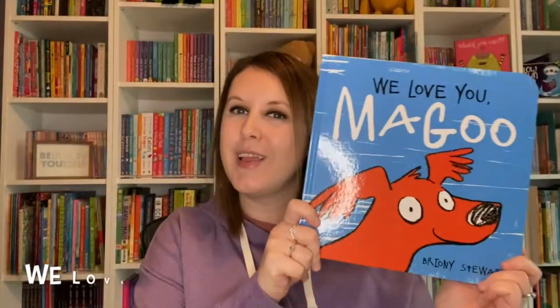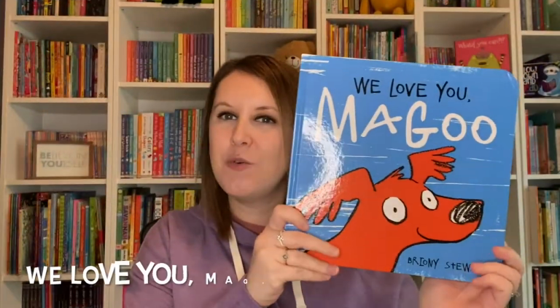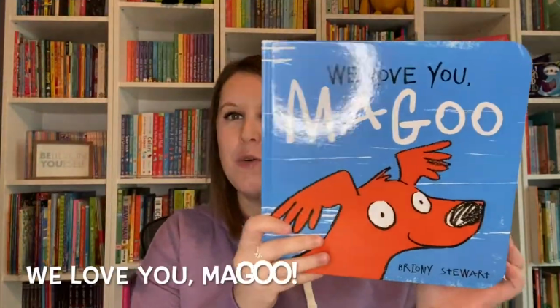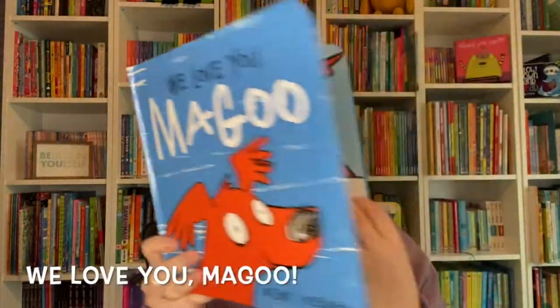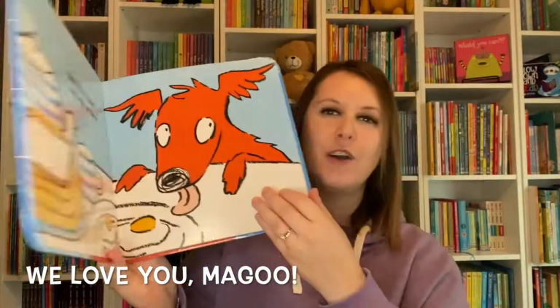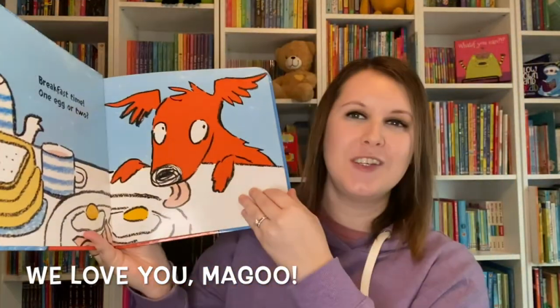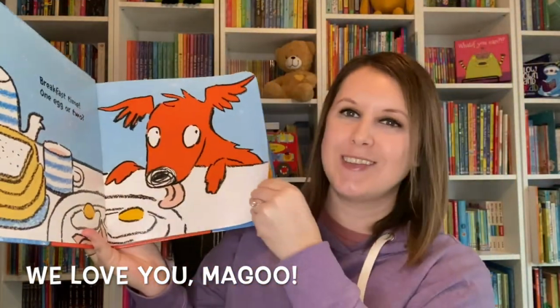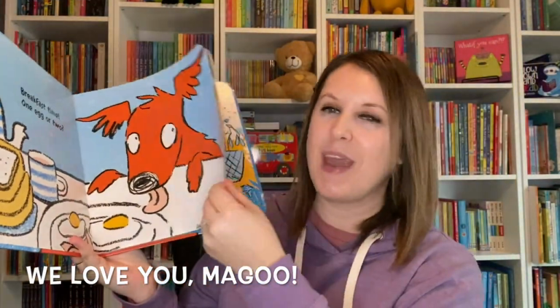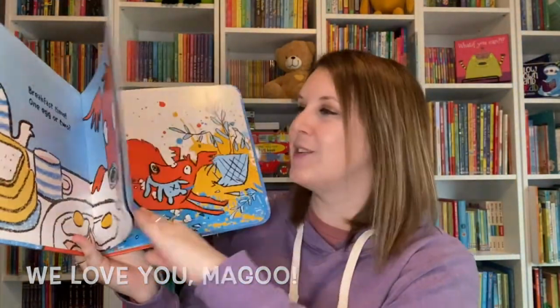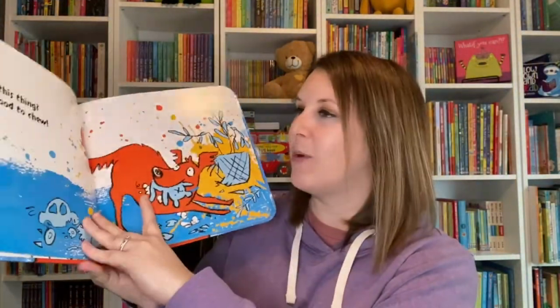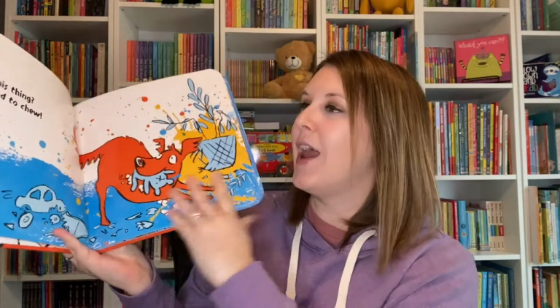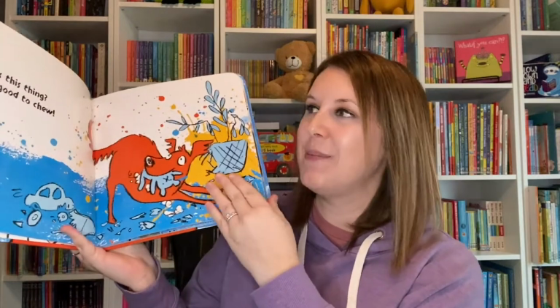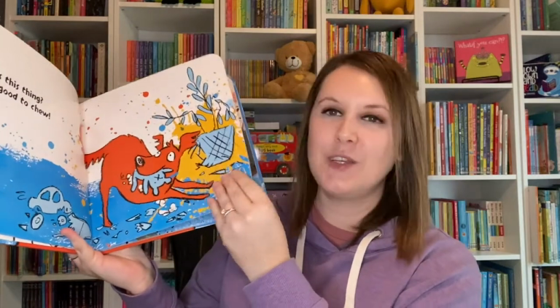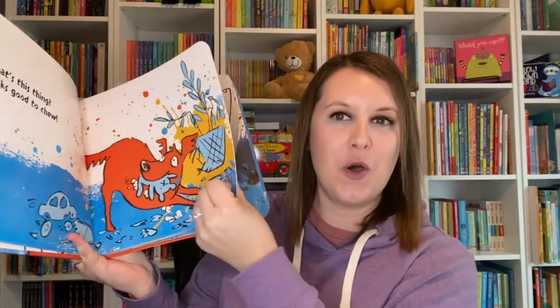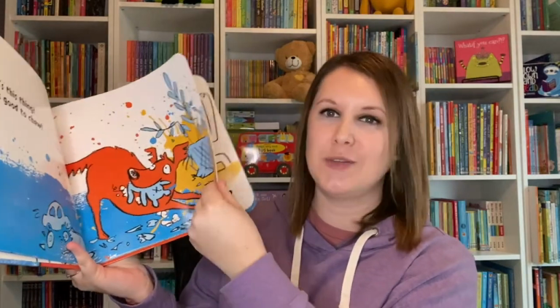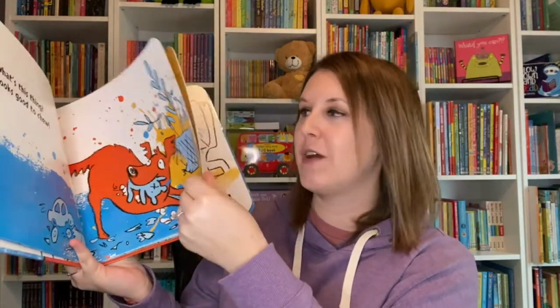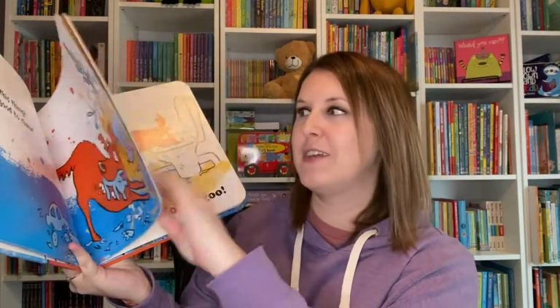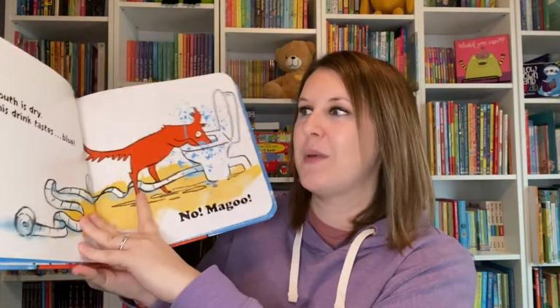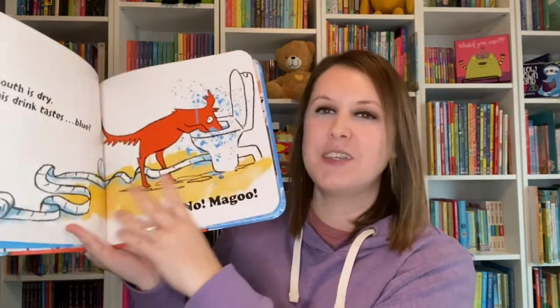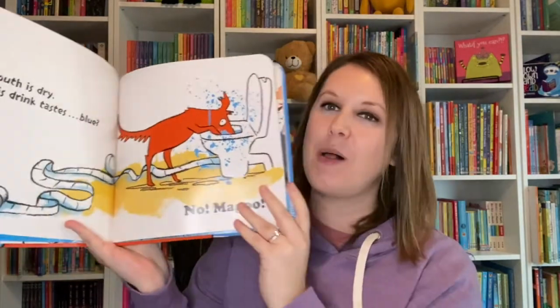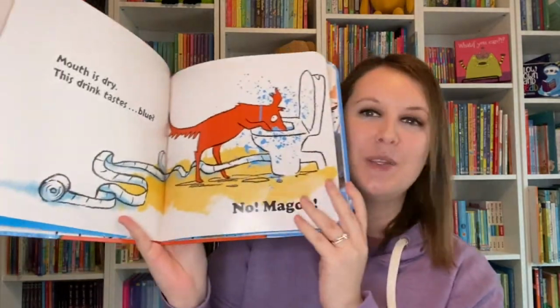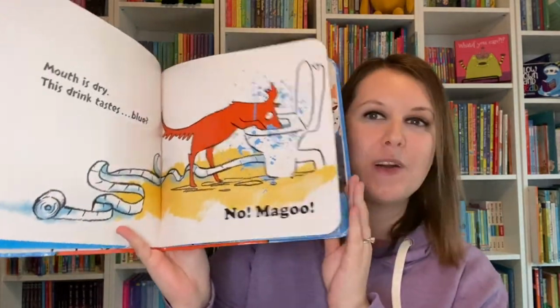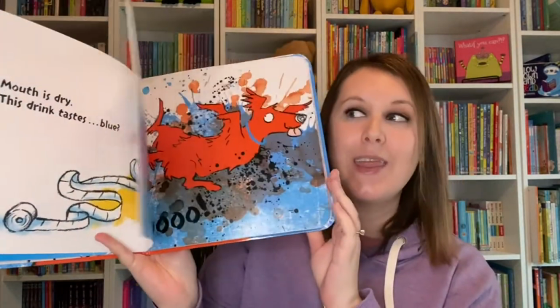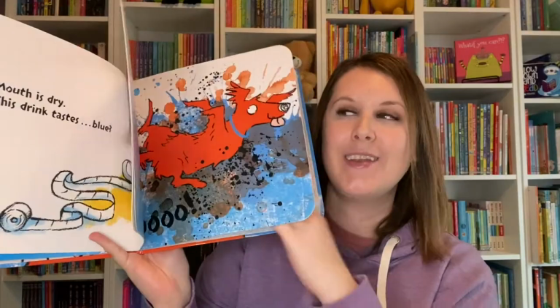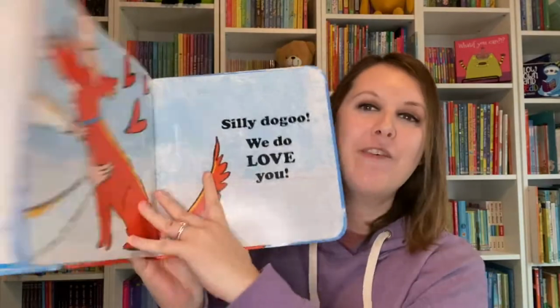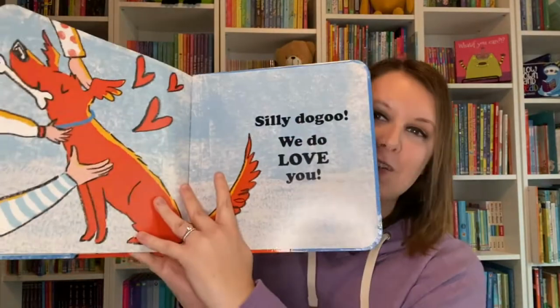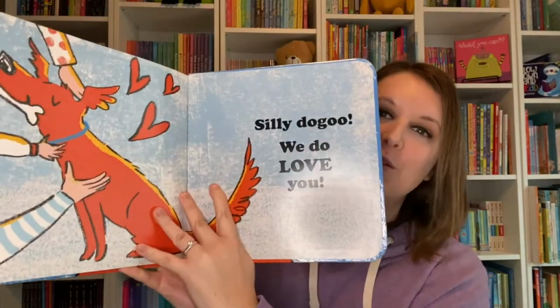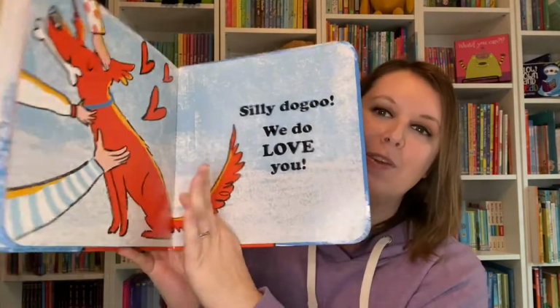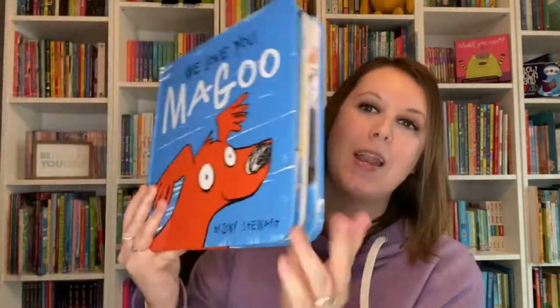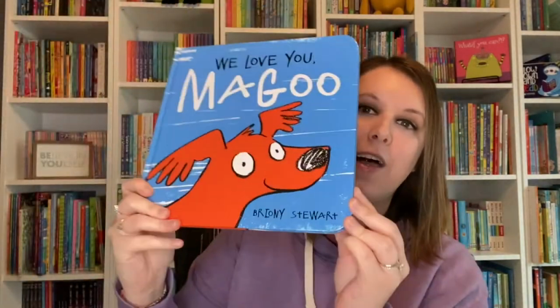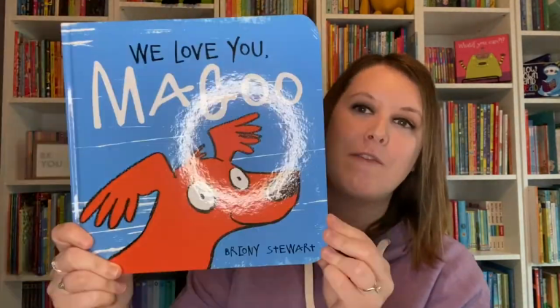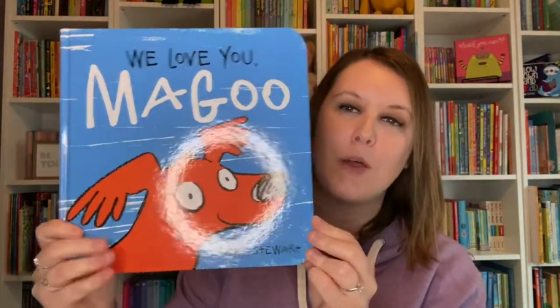We Love You Magoo is about a dog who just can't stop getting into trouble and keeps getting told no, wondering if his family loves him at all. But don't worry — in the end, of course they do, and there's plenty of love for Magoo.